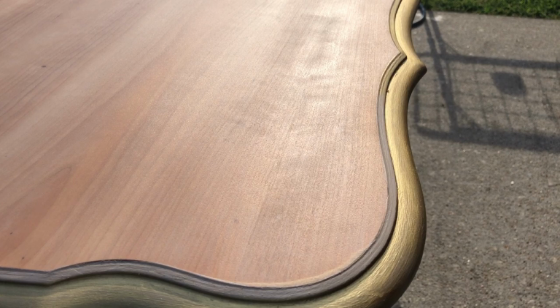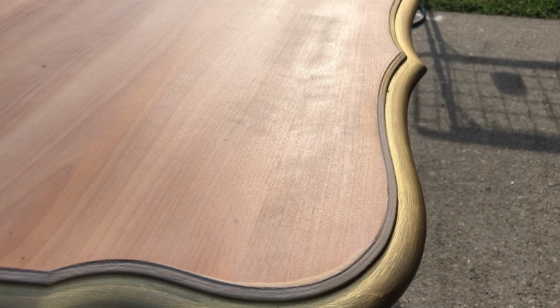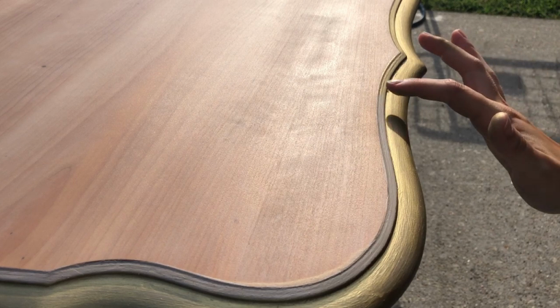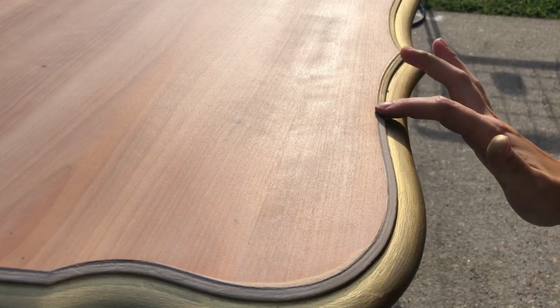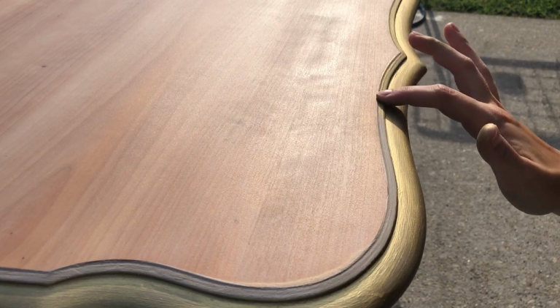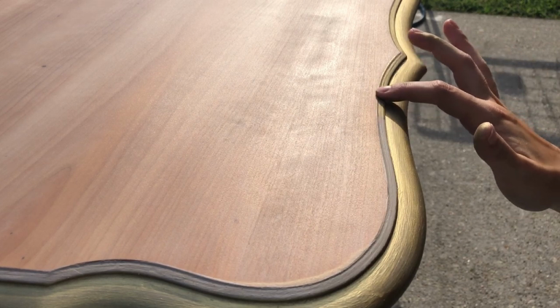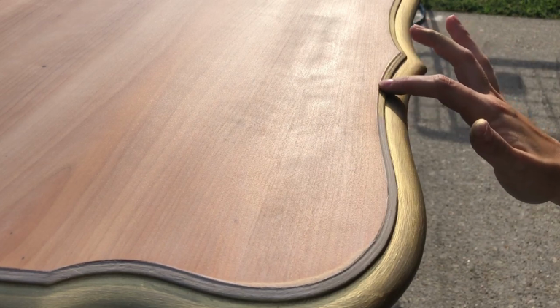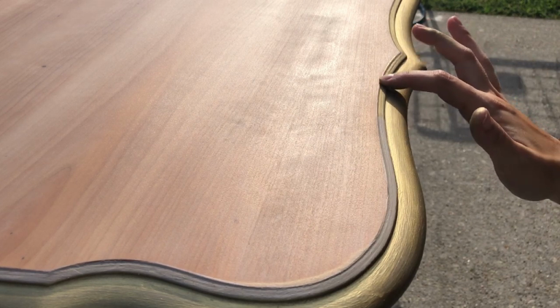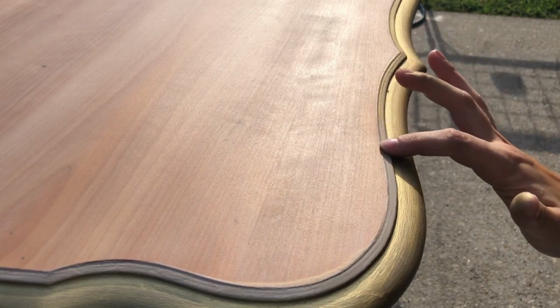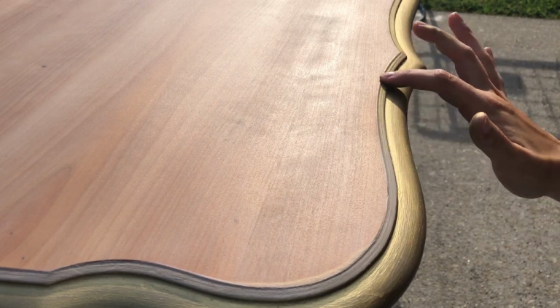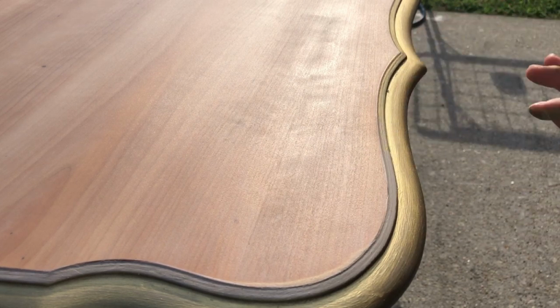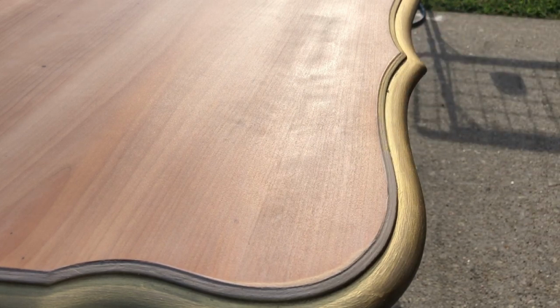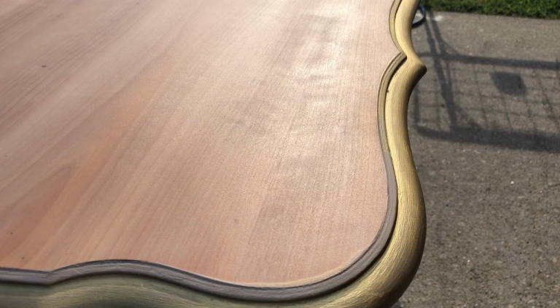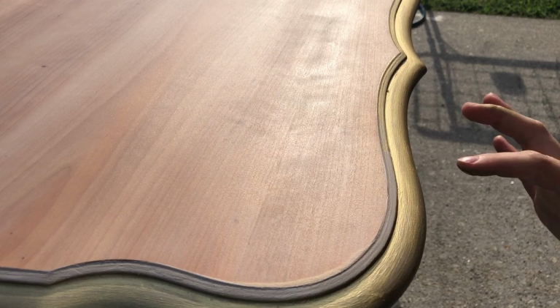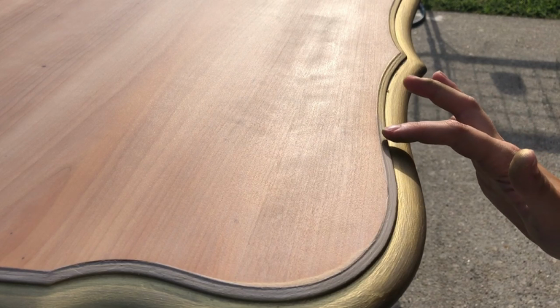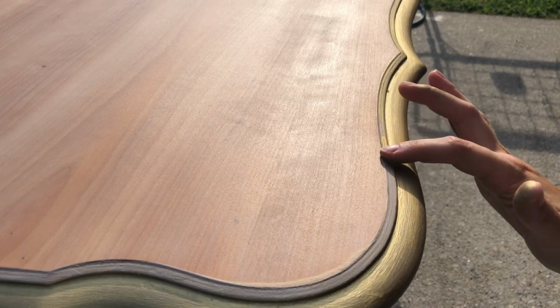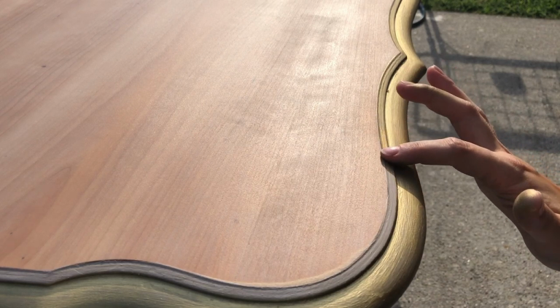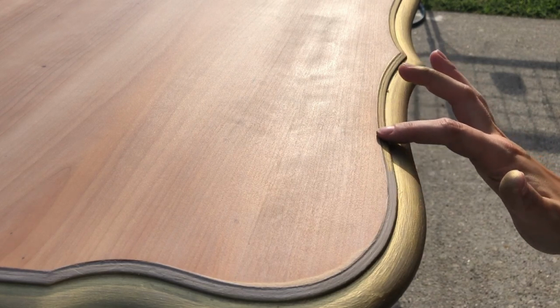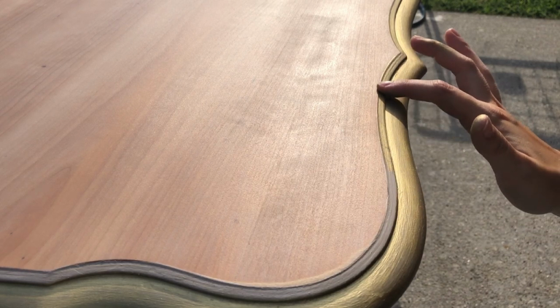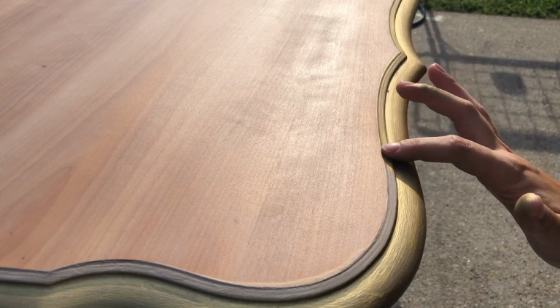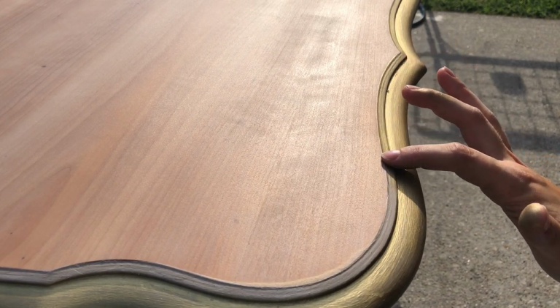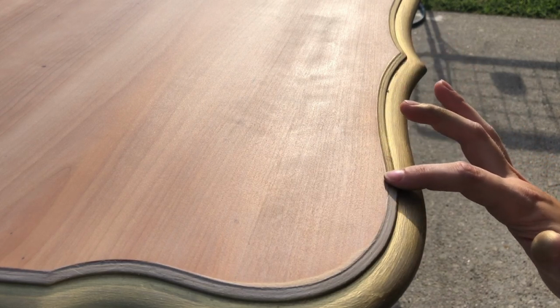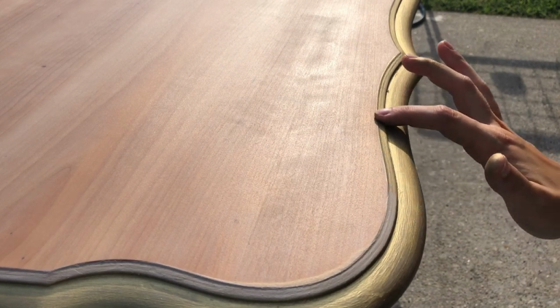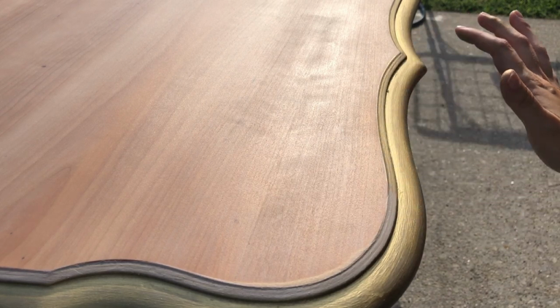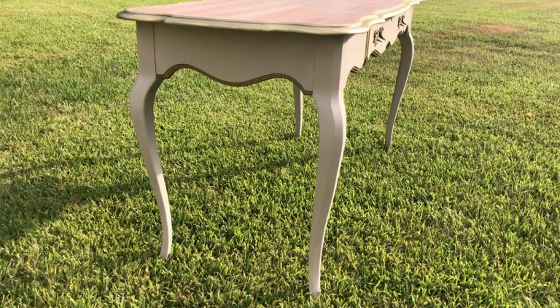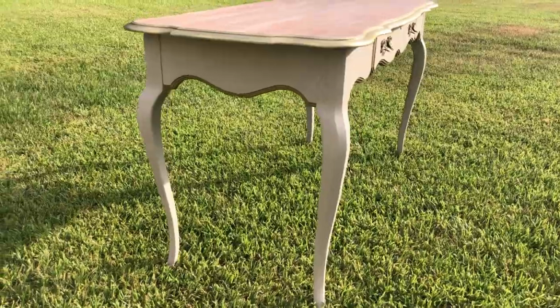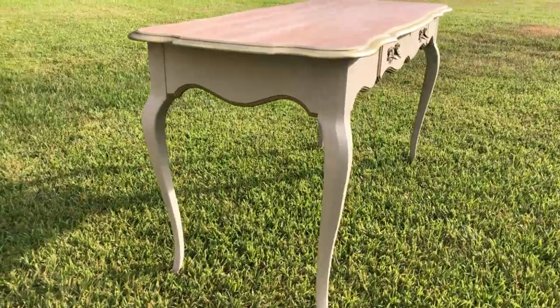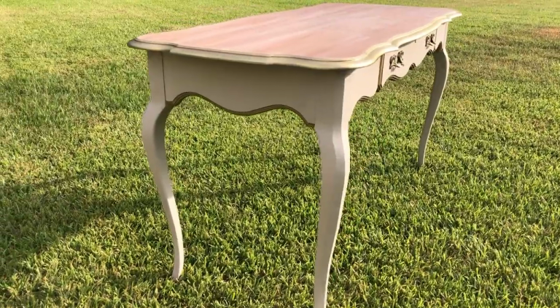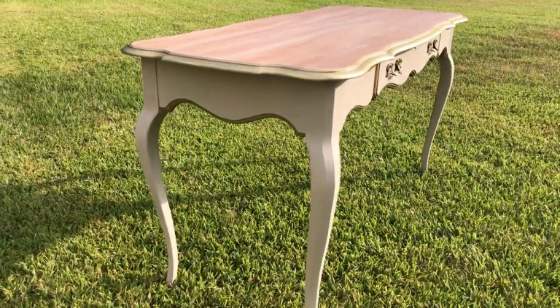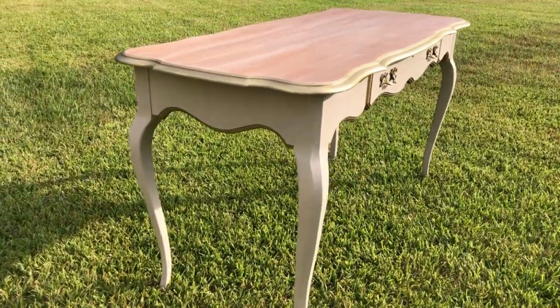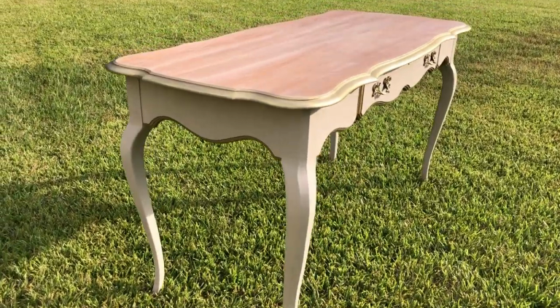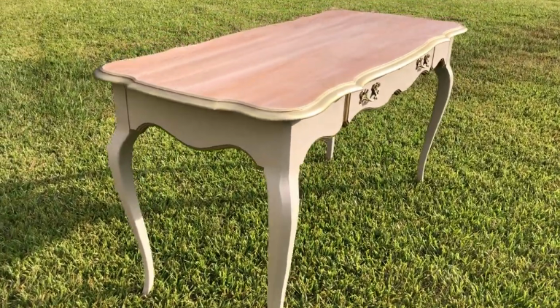My very last step is to add a touch of elegance with this gold decor wax. The color's name is Eternal and it is my go-to for adding gold to pieces. And then she's finished.